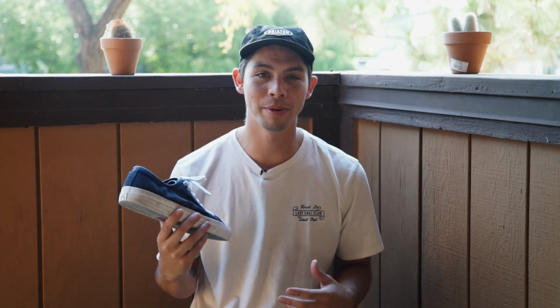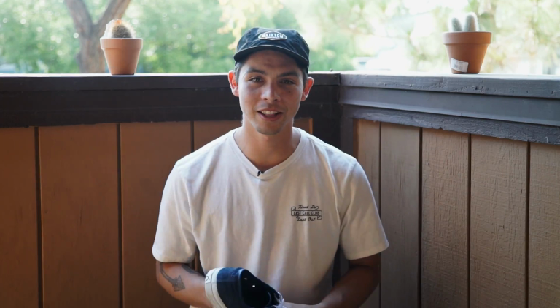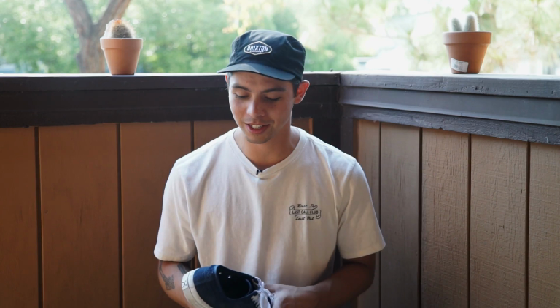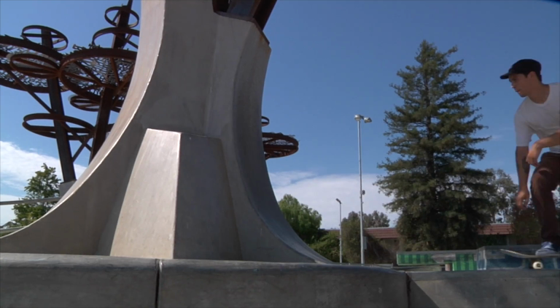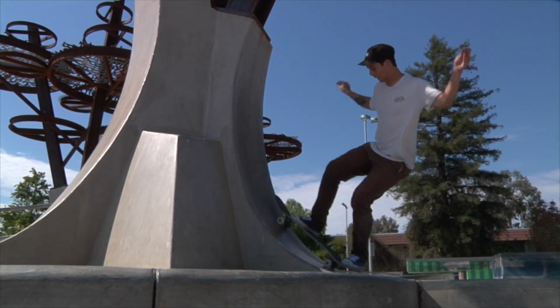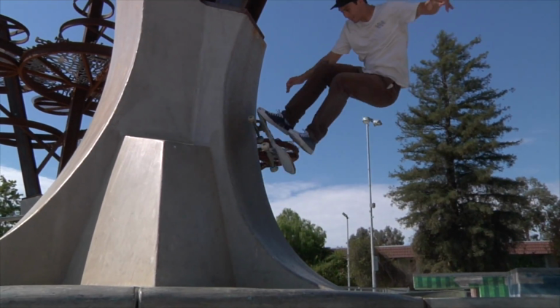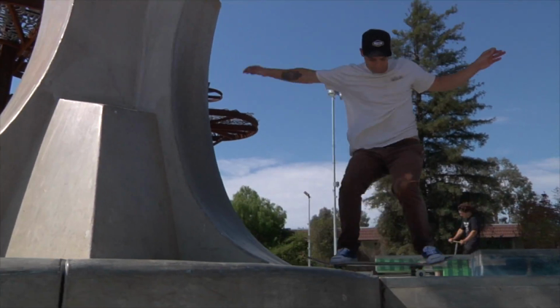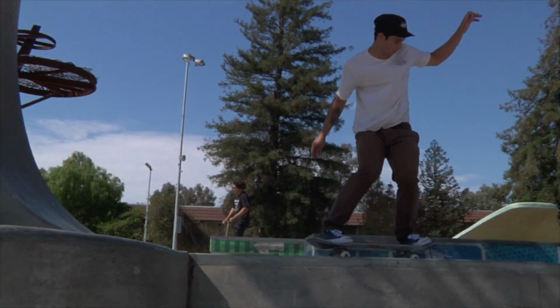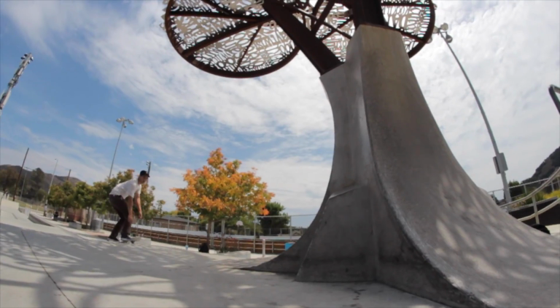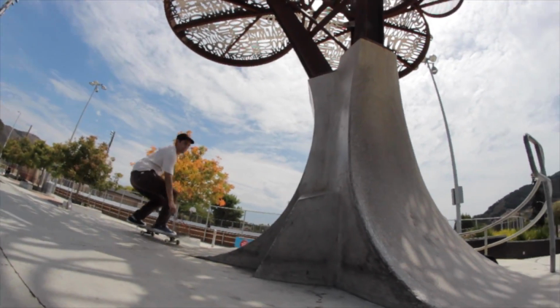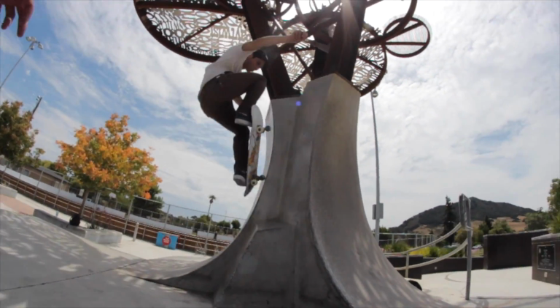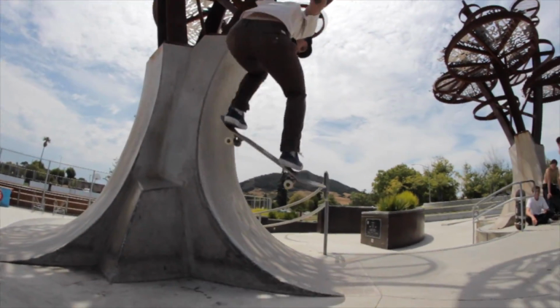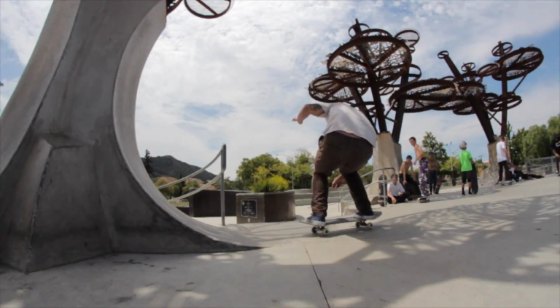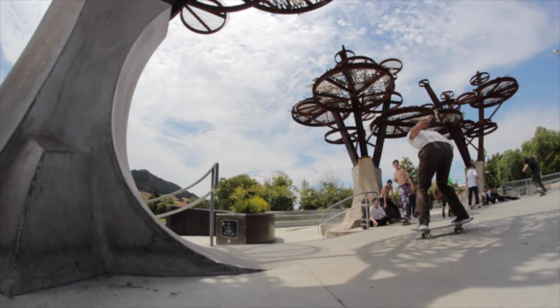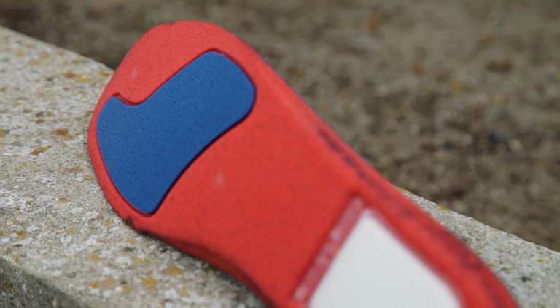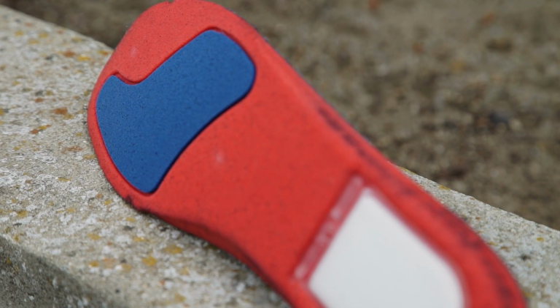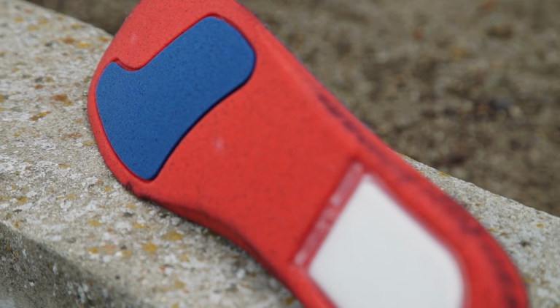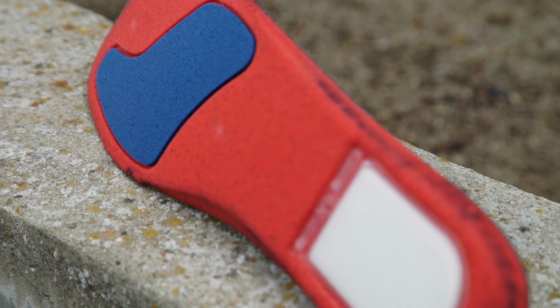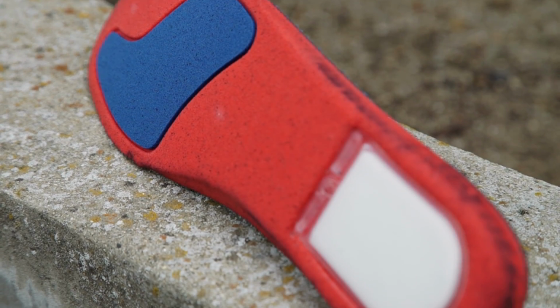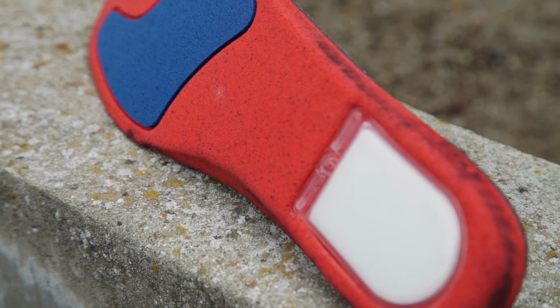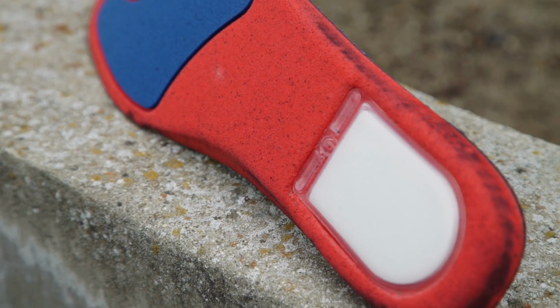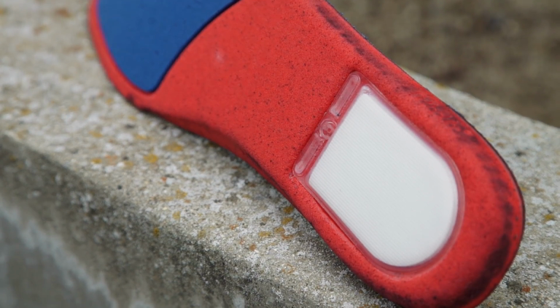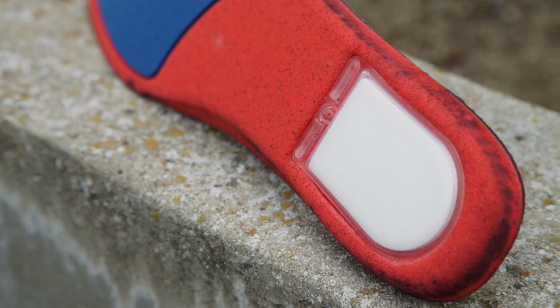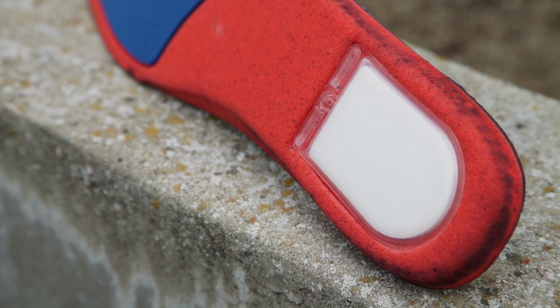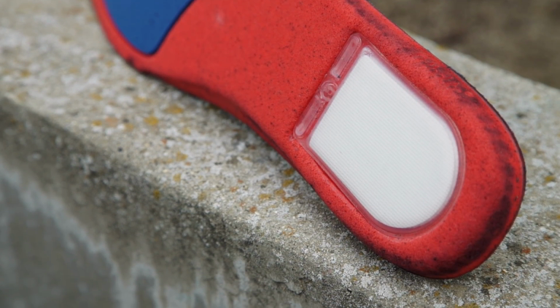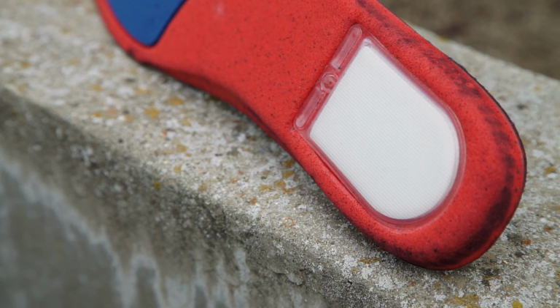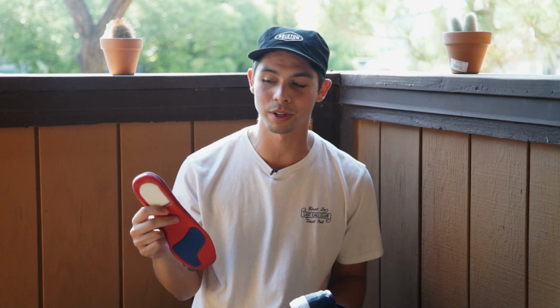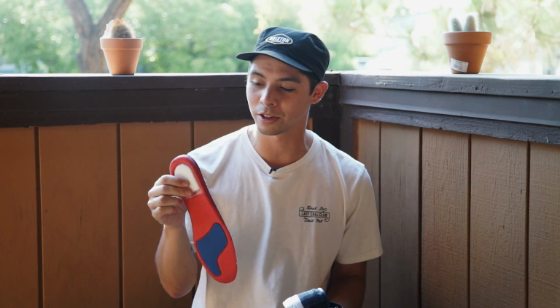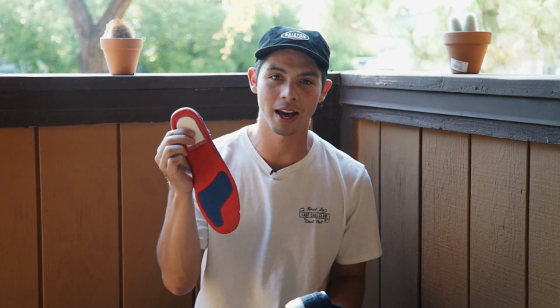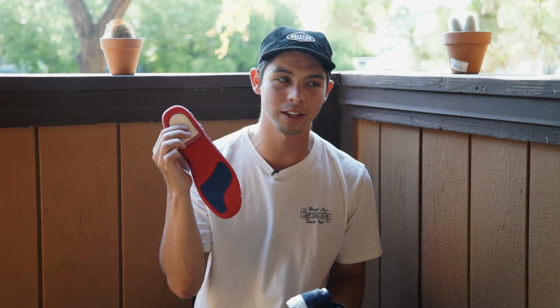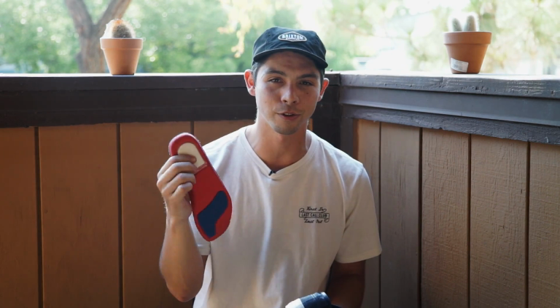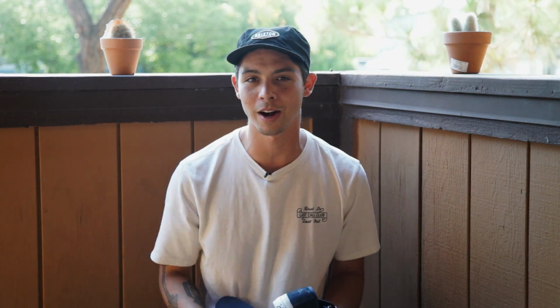I'm a big fan of the Converse CTAS, so I was really excited to skate the Jack Purcell. It's definitely a step up and I think it's because of the zoom air insole. Definitely a lot of board feel because of how thin it is, but still that padding on the heel for those drops.